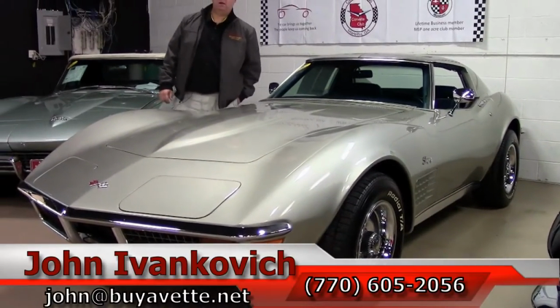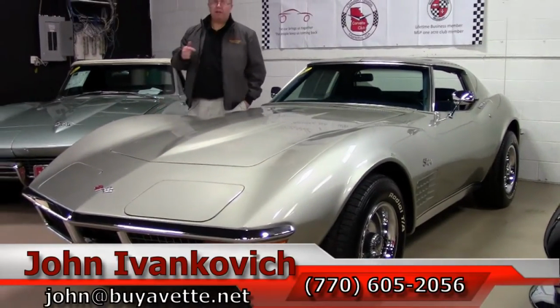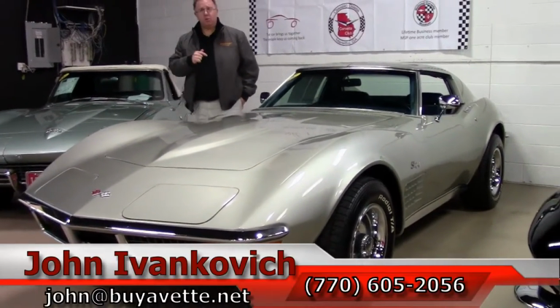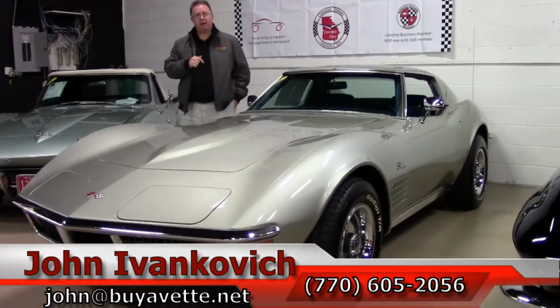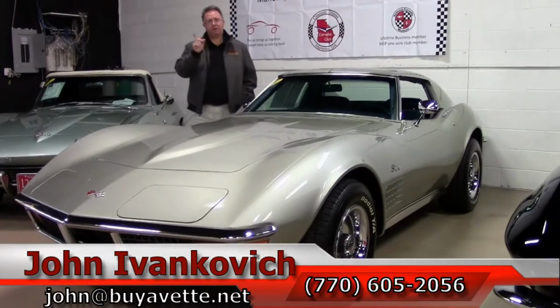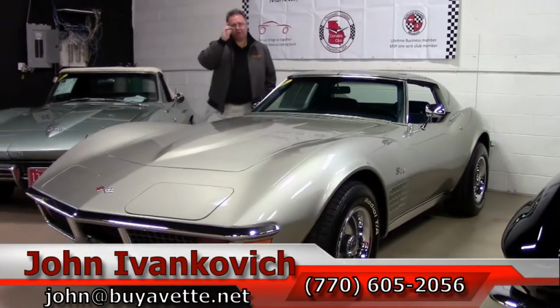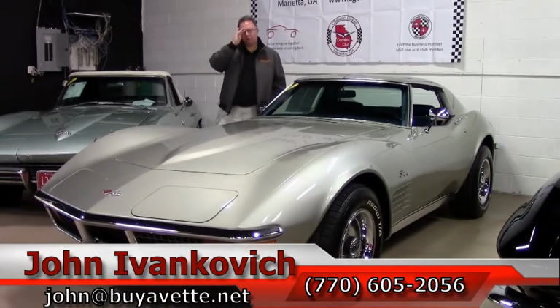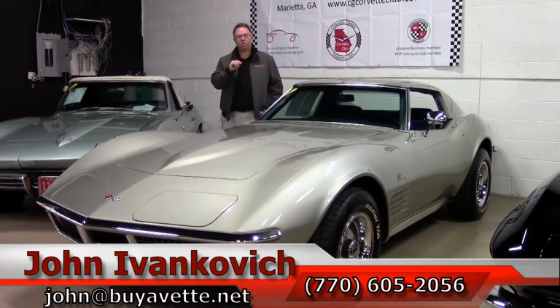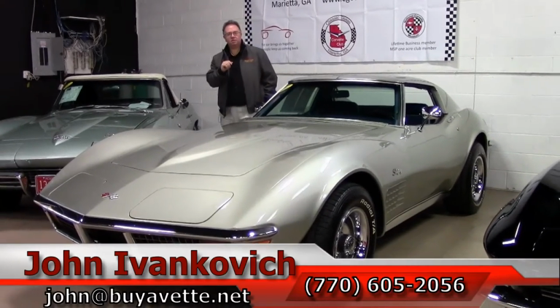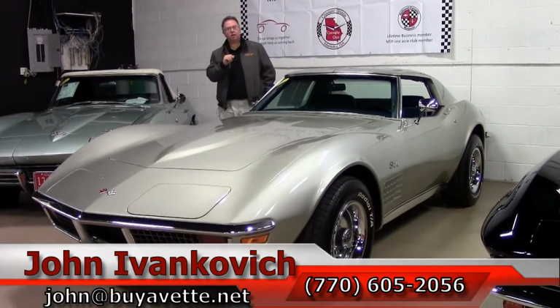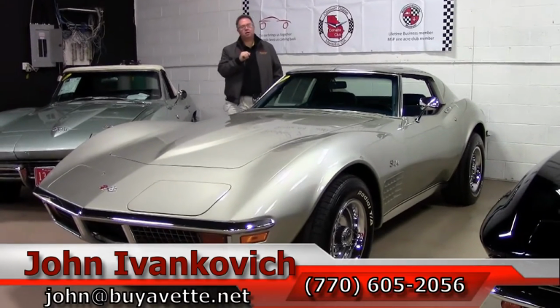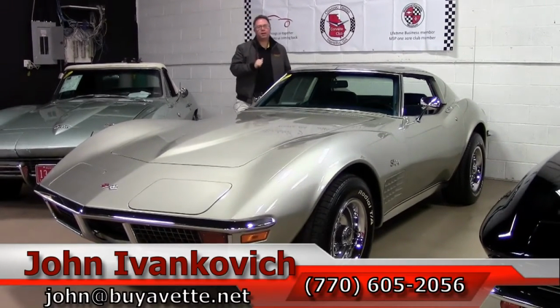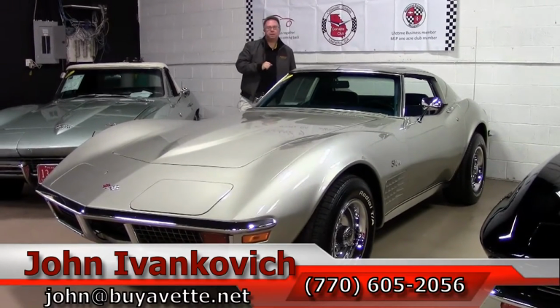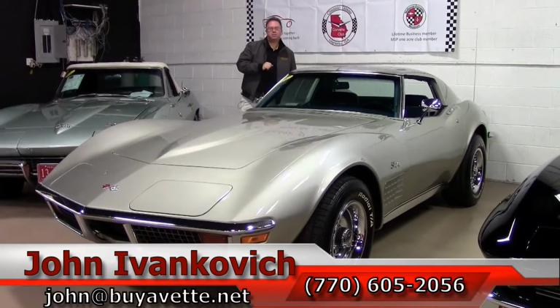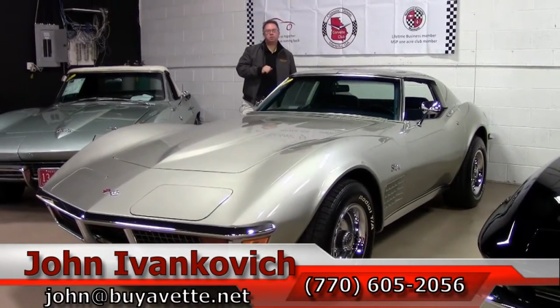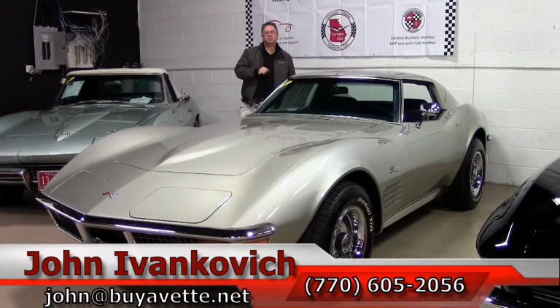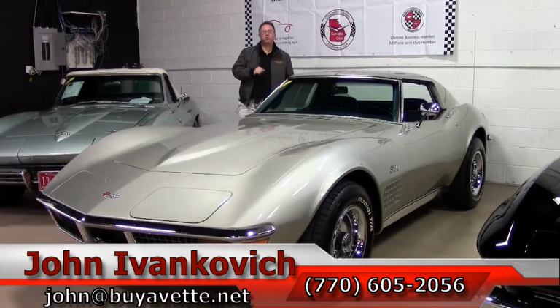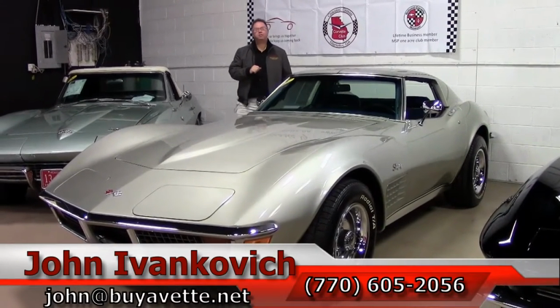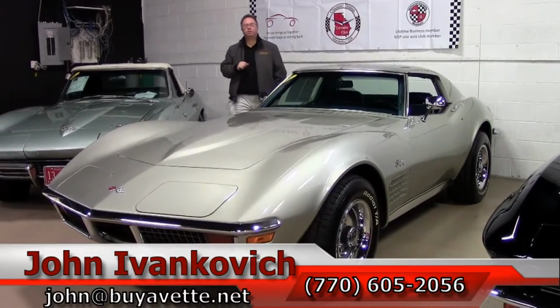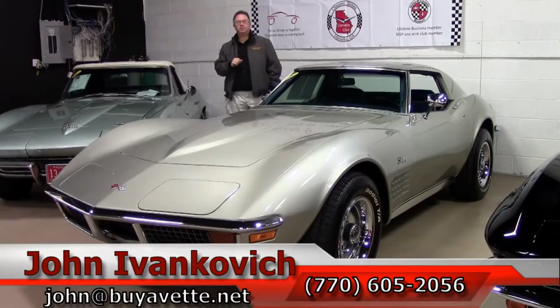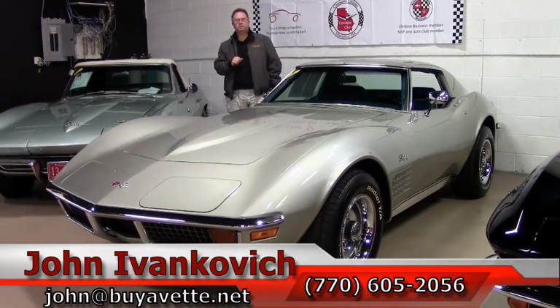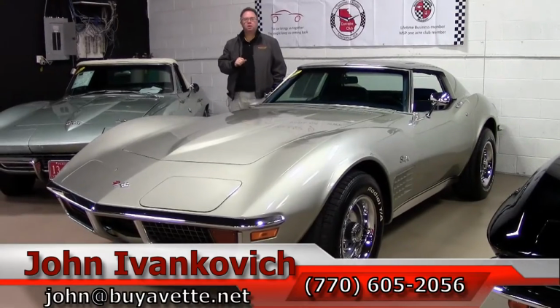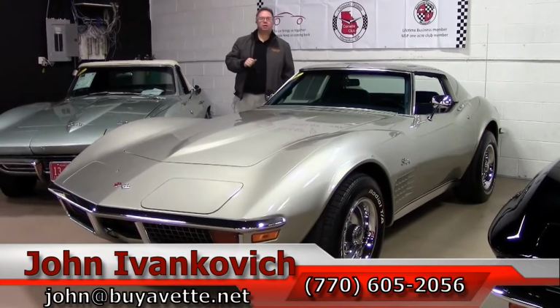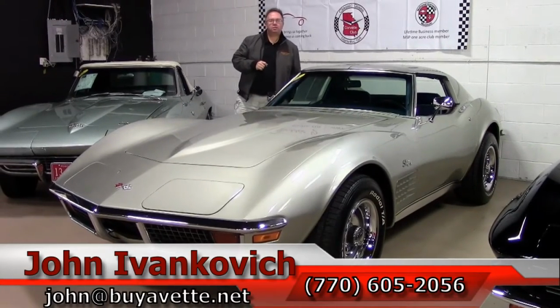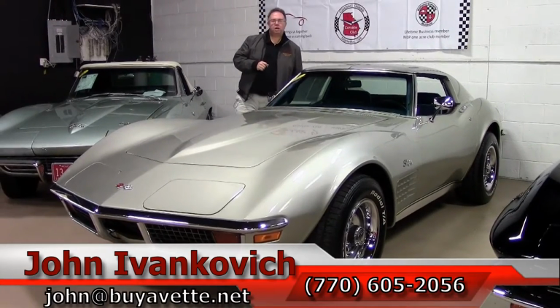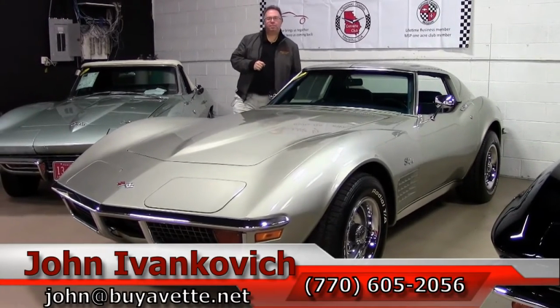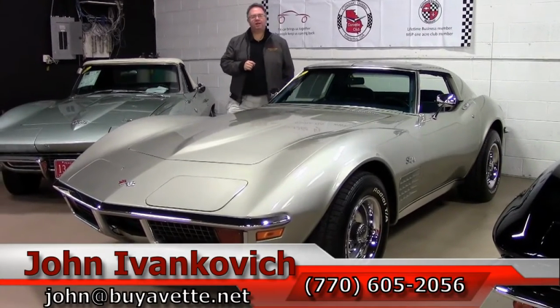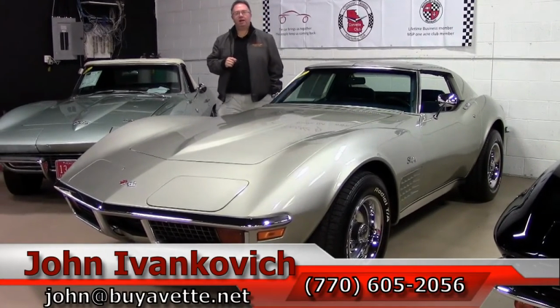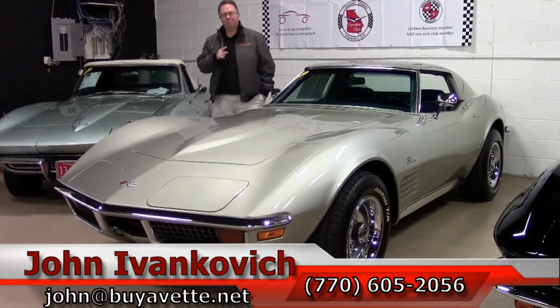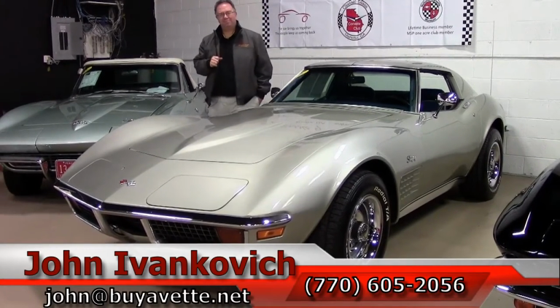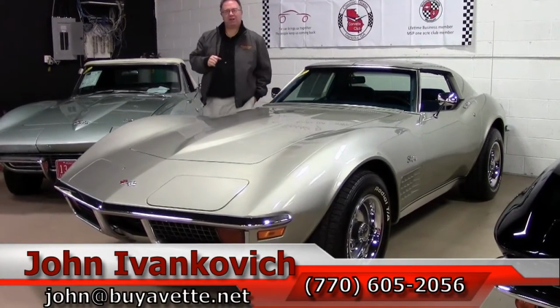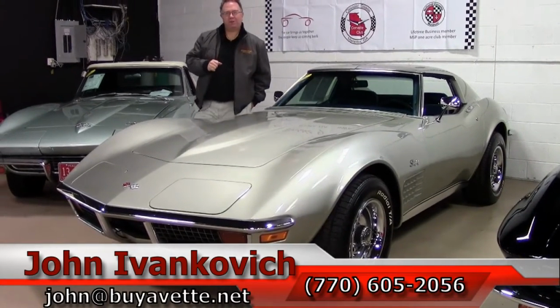If you'd like to know more about this or any of our hundreds of Corvettes in stock, give me a call at 770-605-2056 or email john at buyavette.net. See you out on the road.